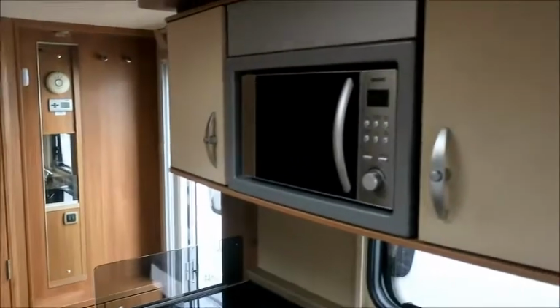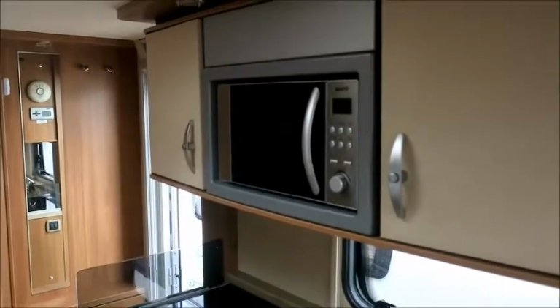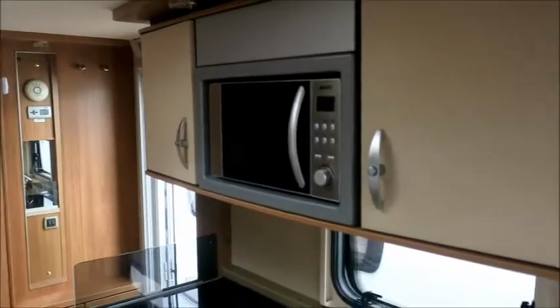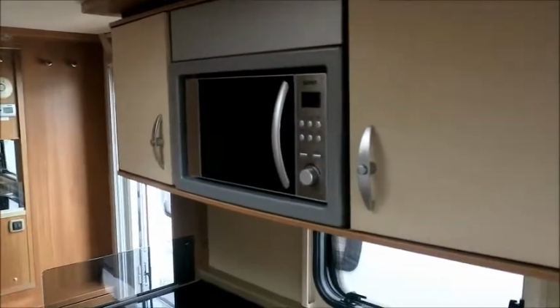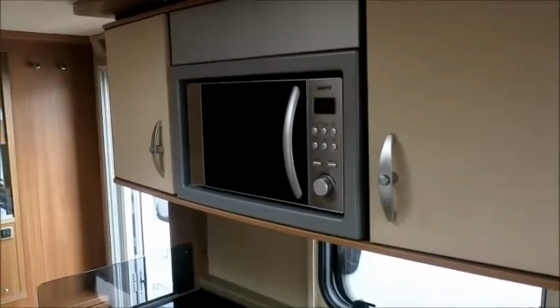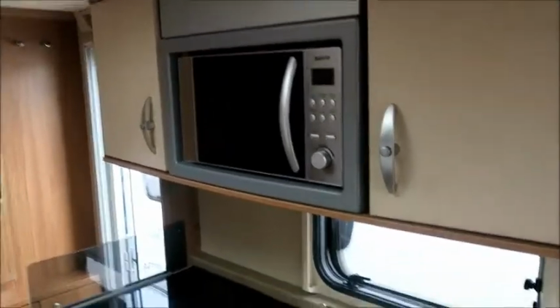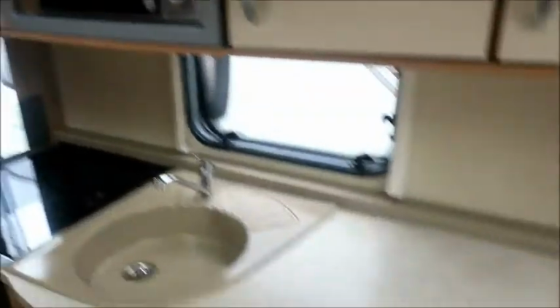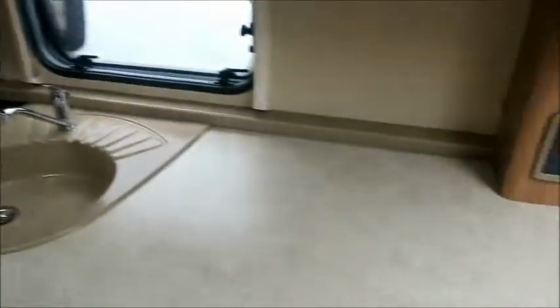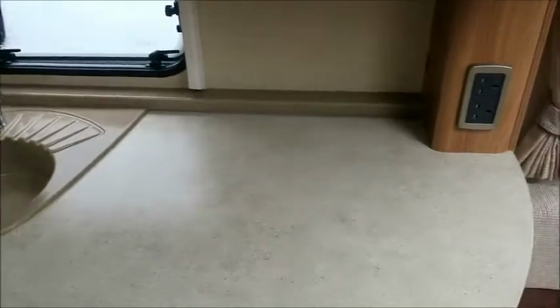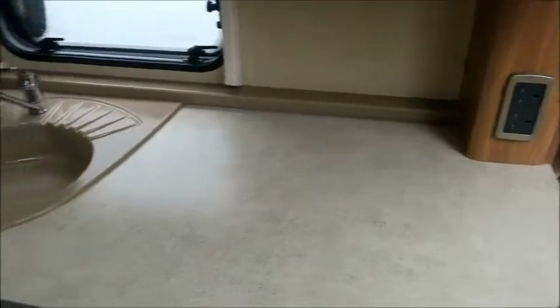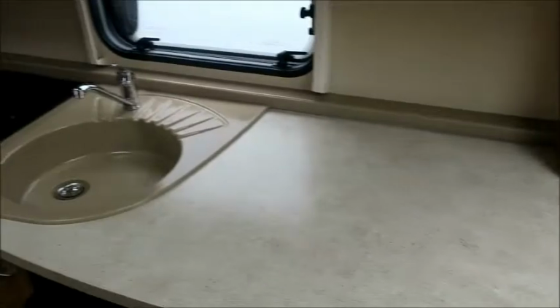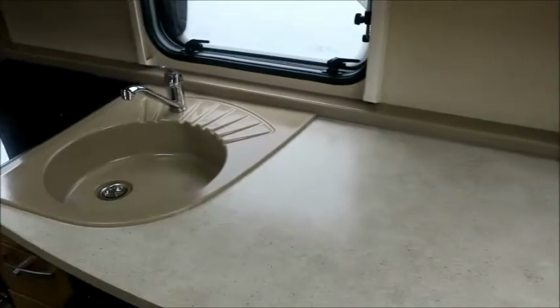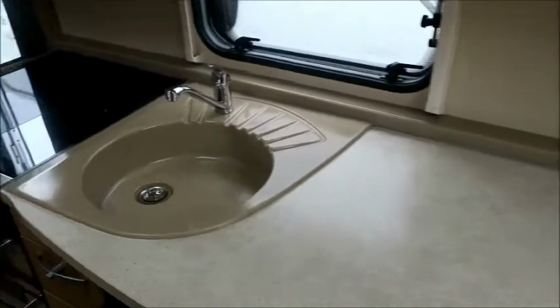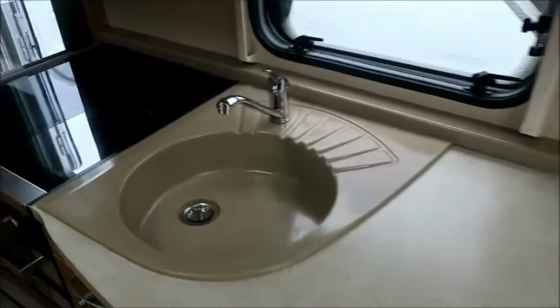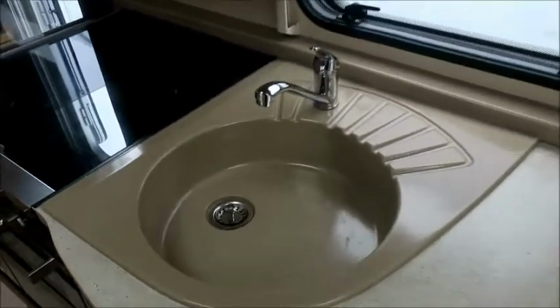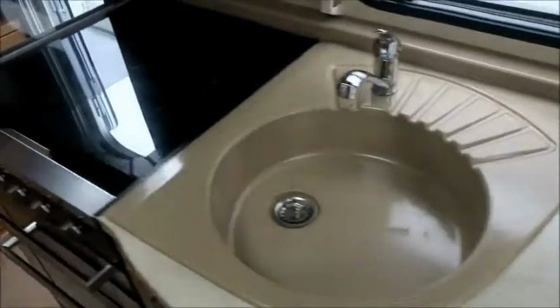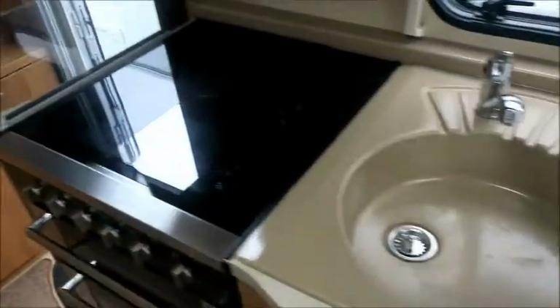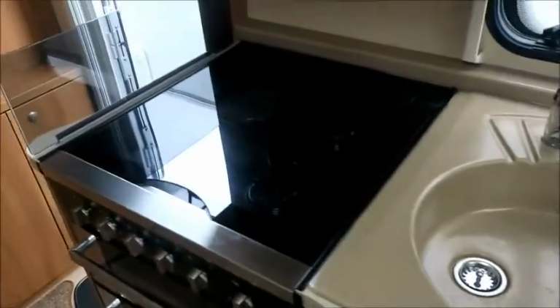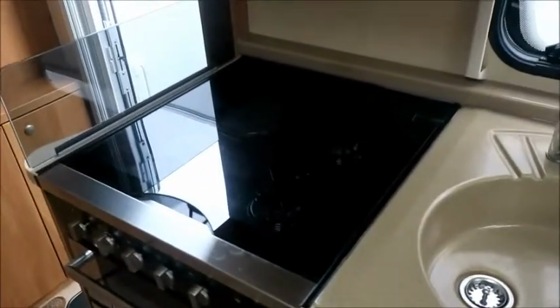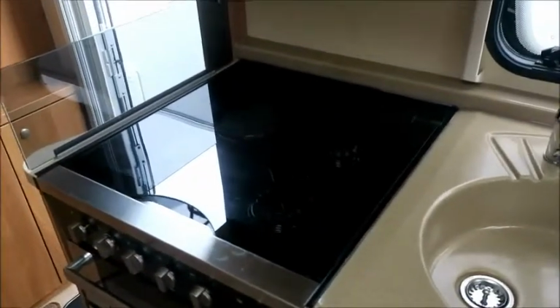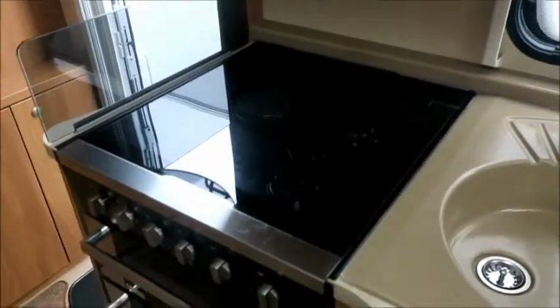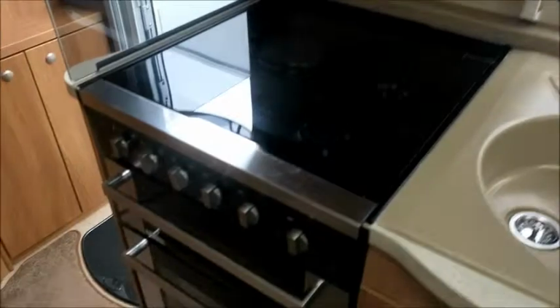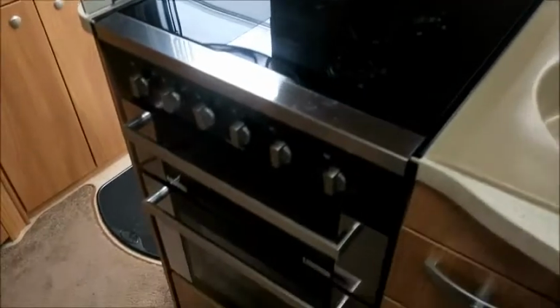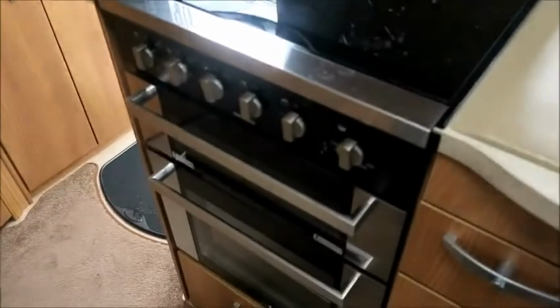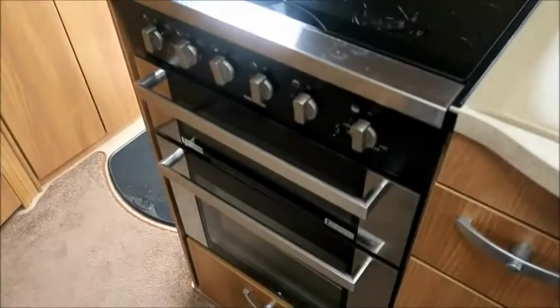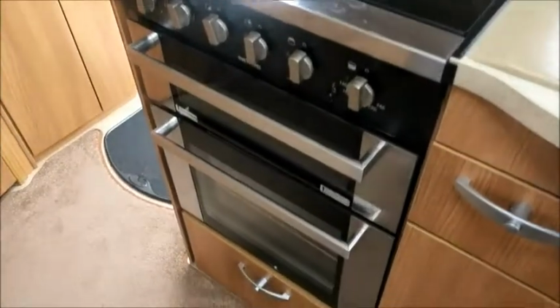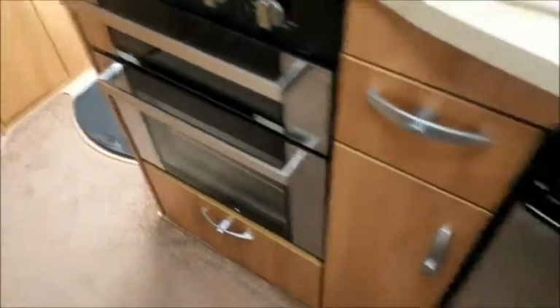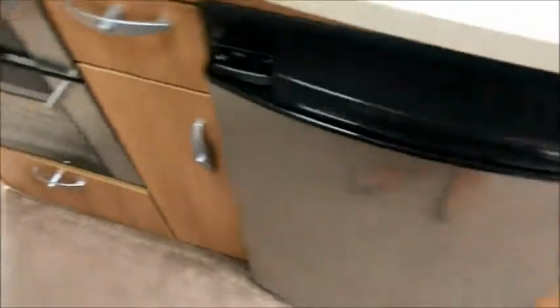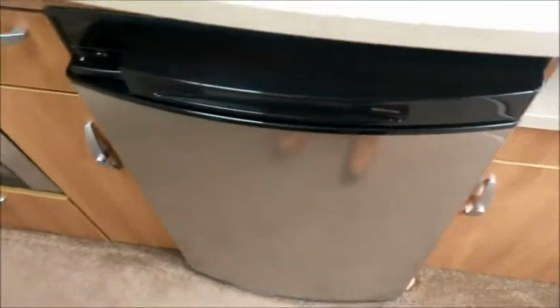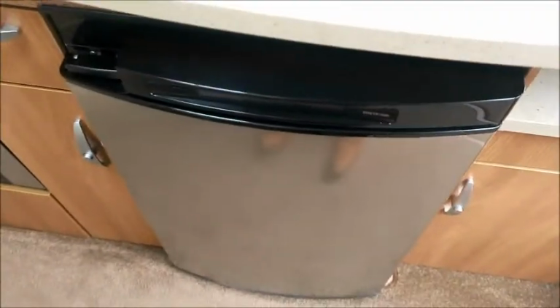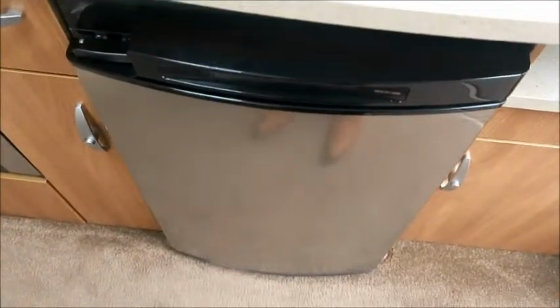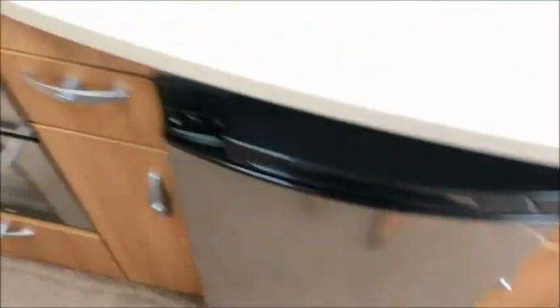Kitchen opposite with high level microwave. Quite large work surface, the sink, gas and electric hot plates, grill, oven, and a Thetford fridge freezer.